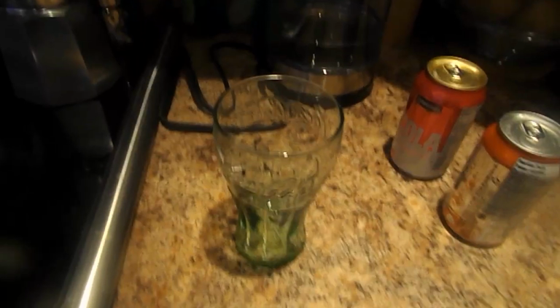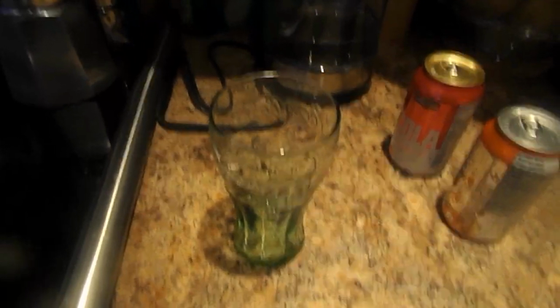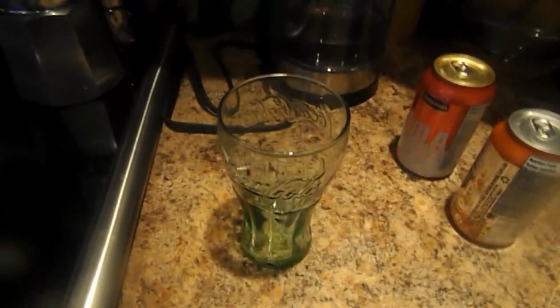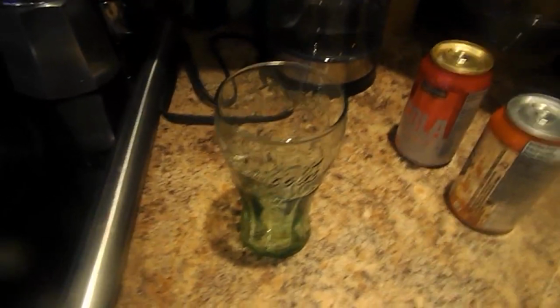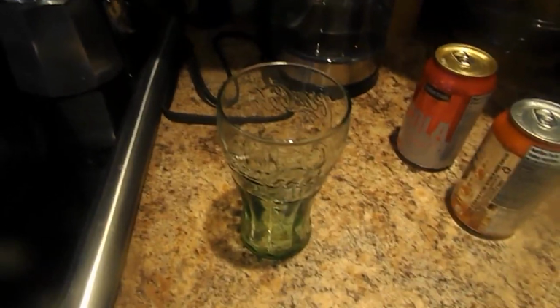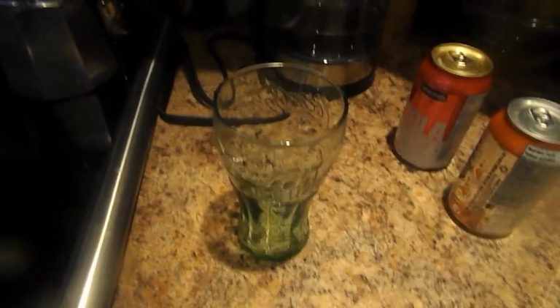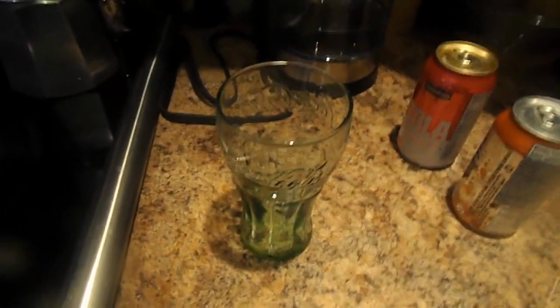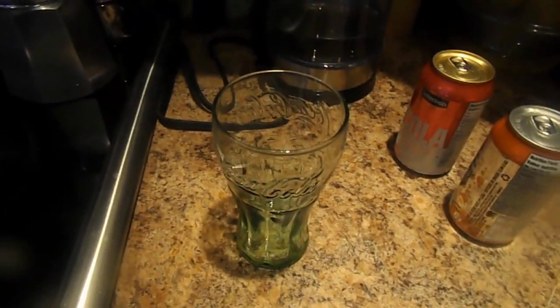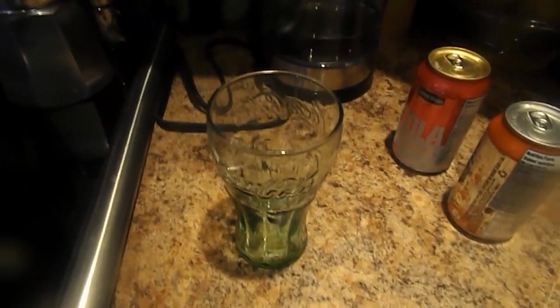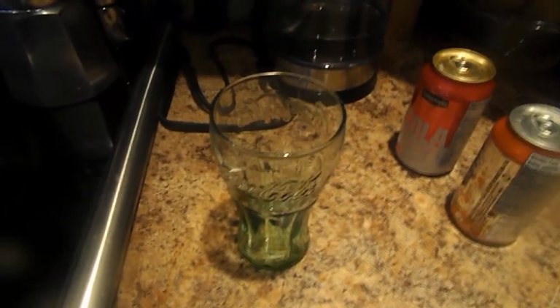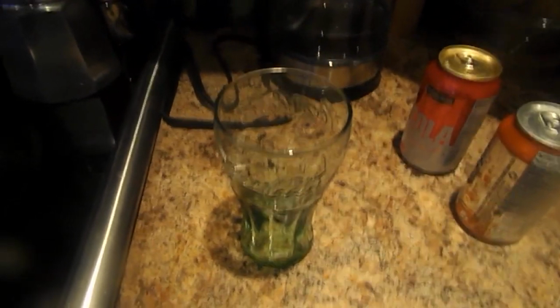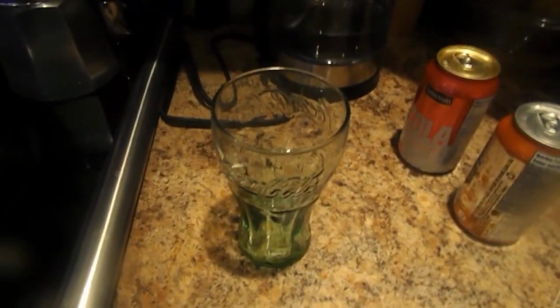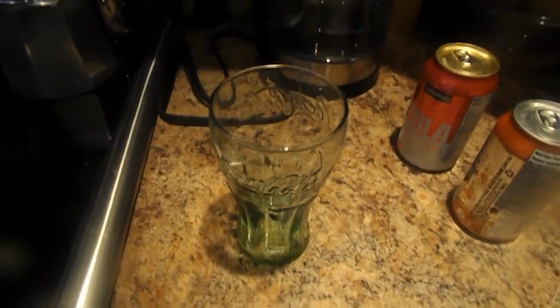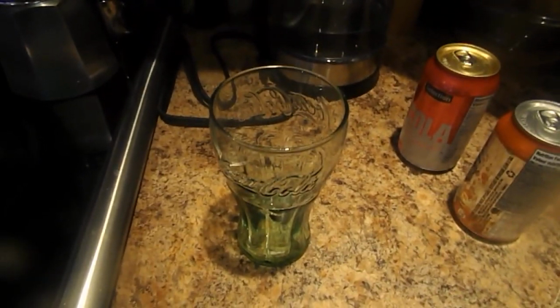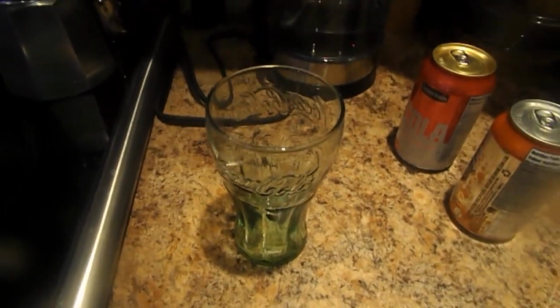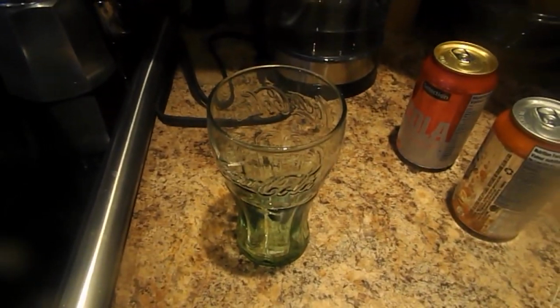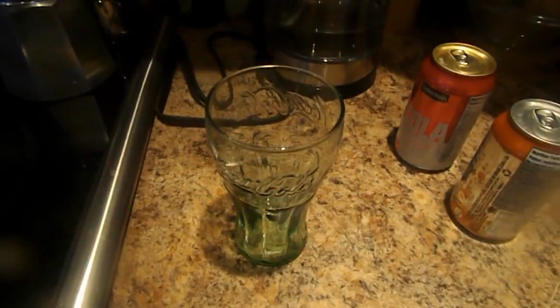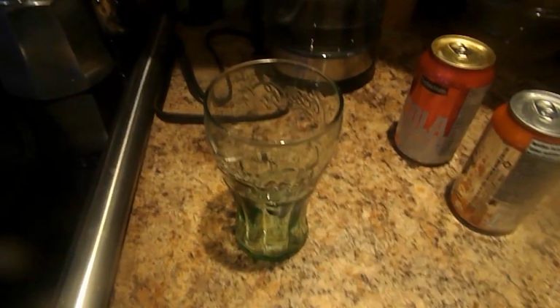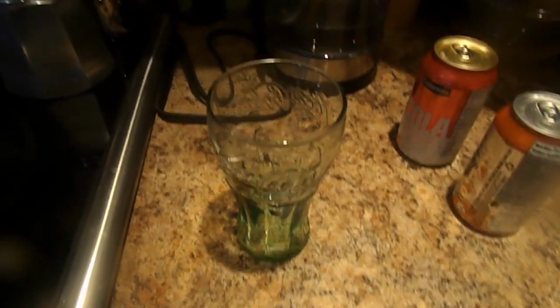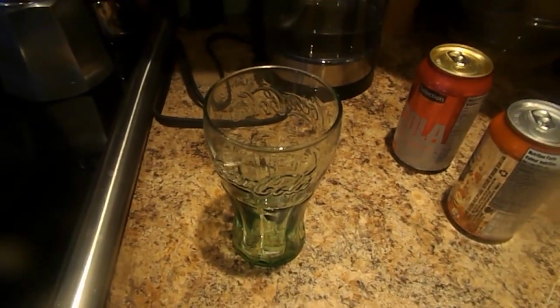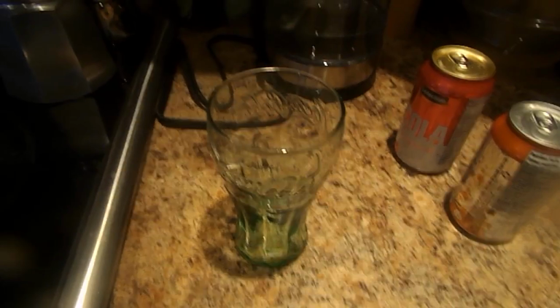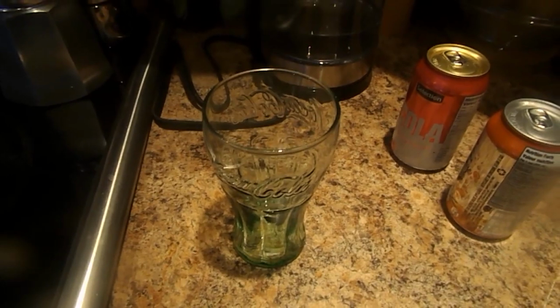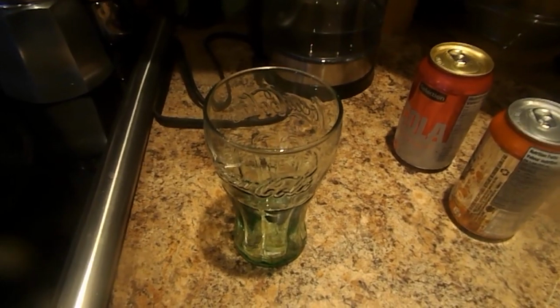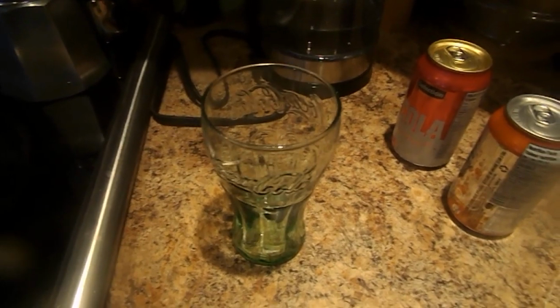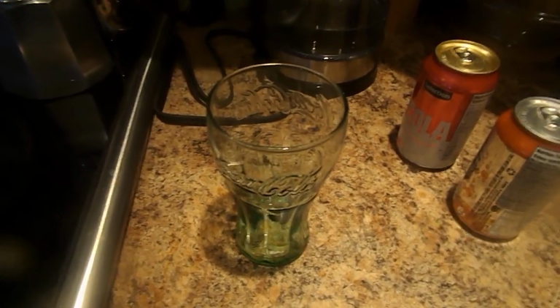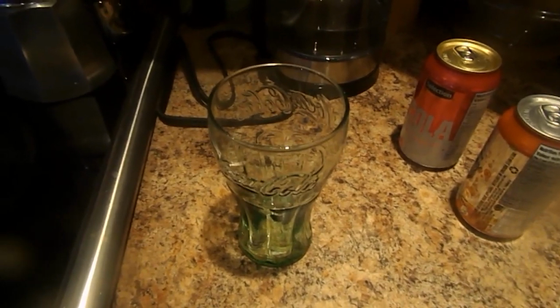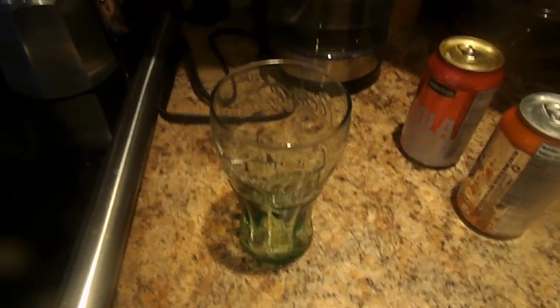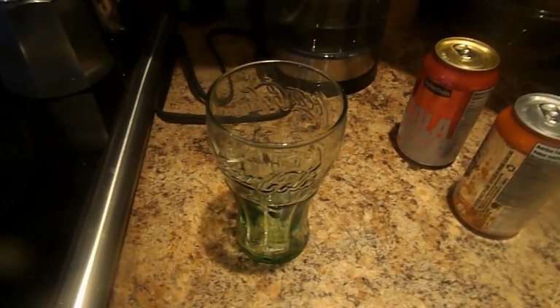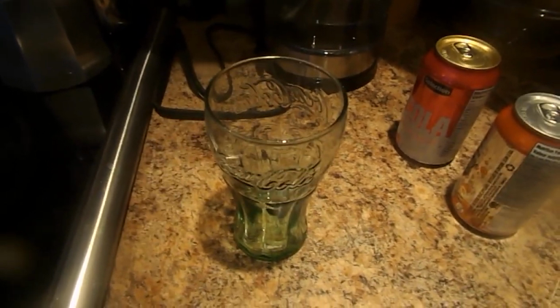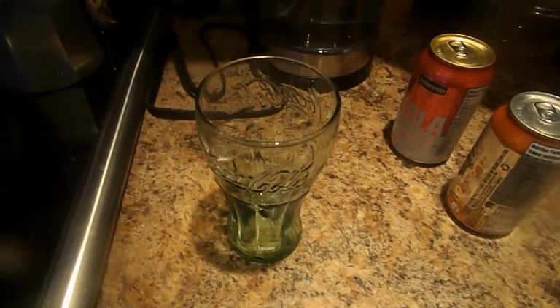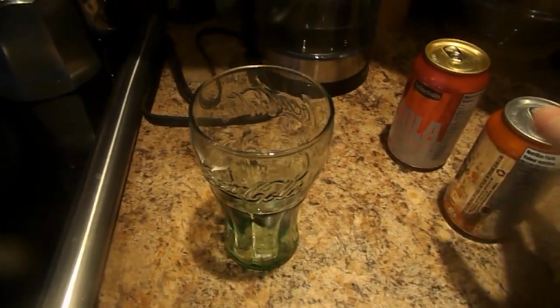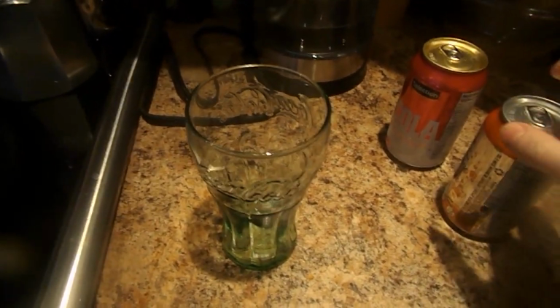Welcome to a new show. This is a drink, or a soft drink, called How to Make Winter Cola Orange Vanilla.